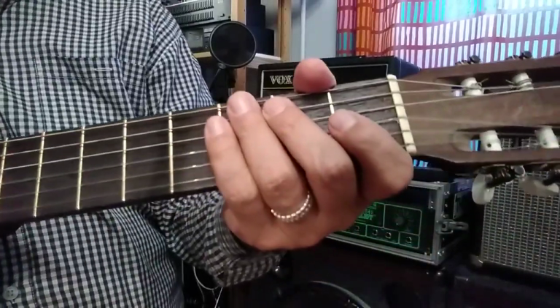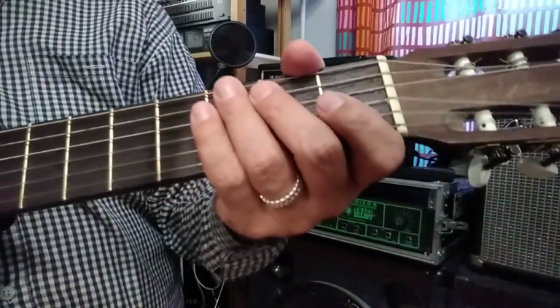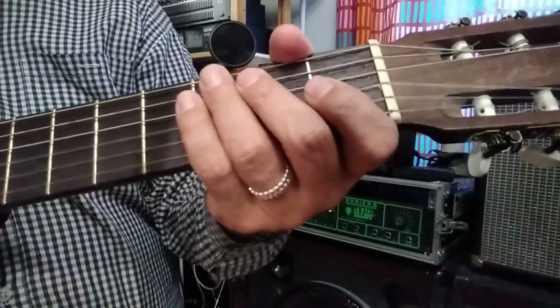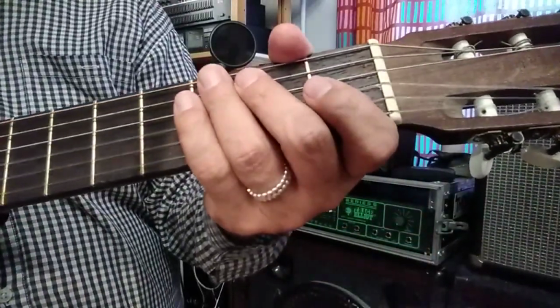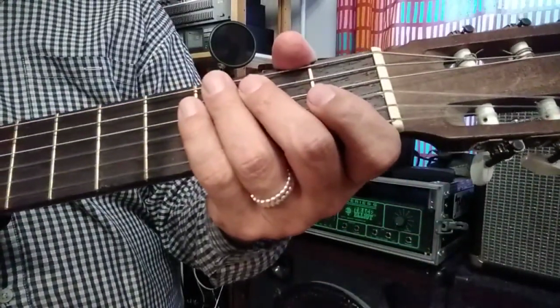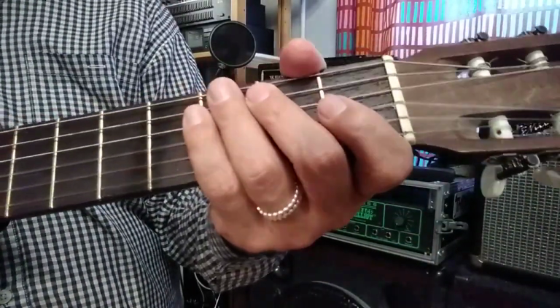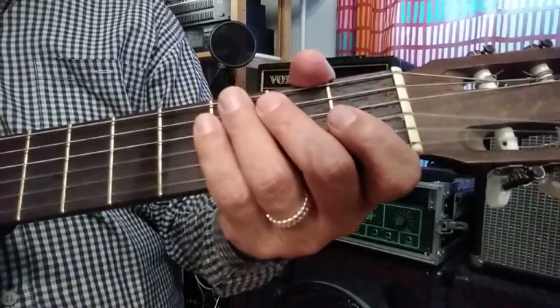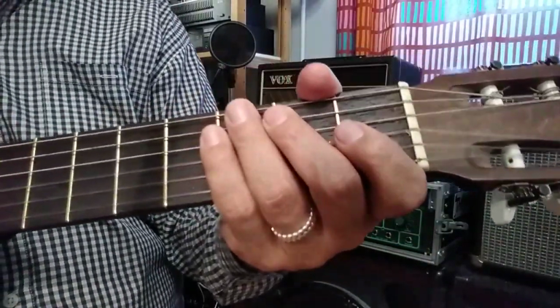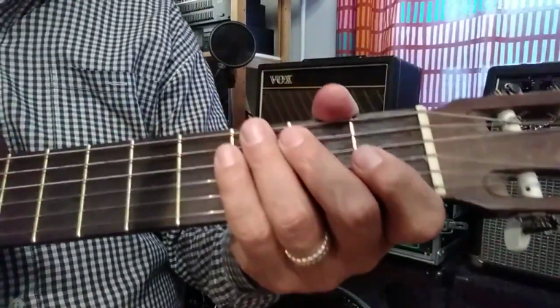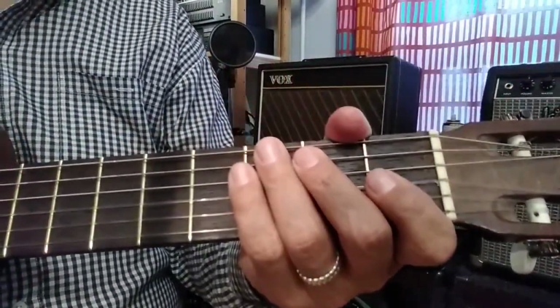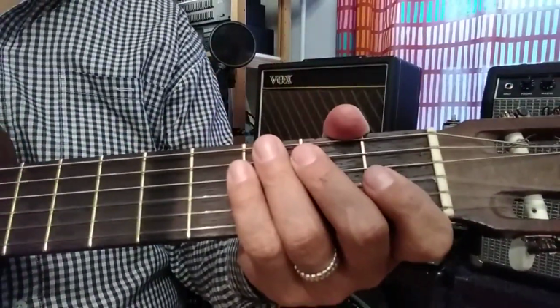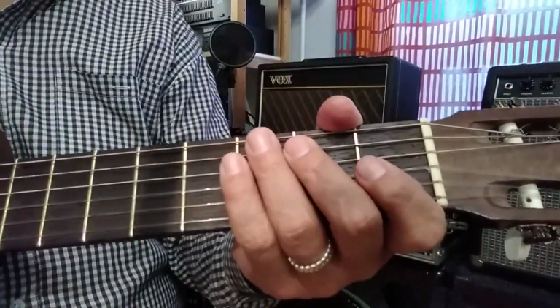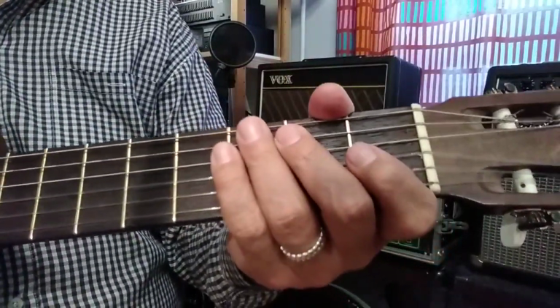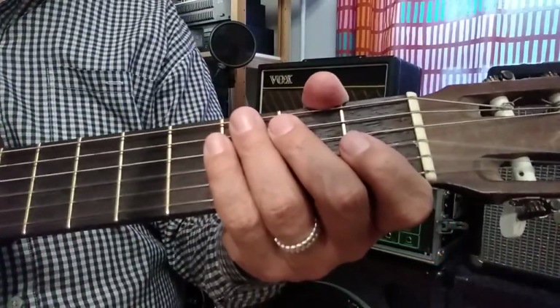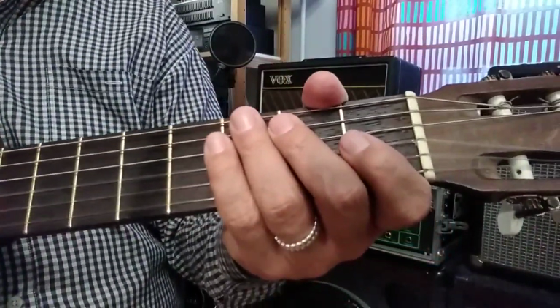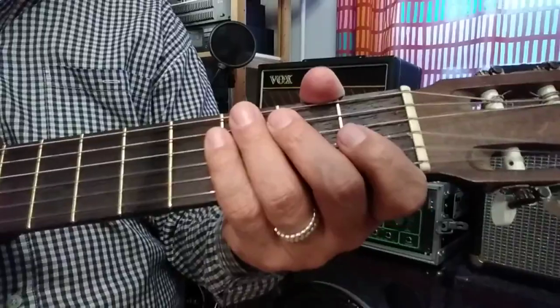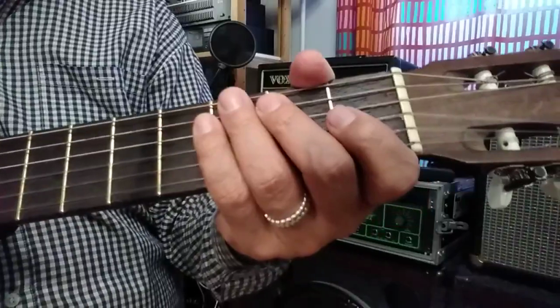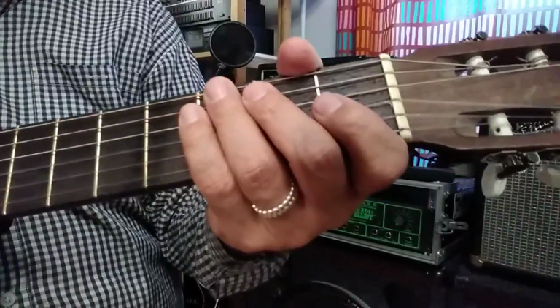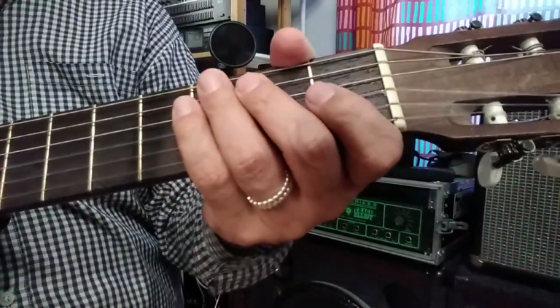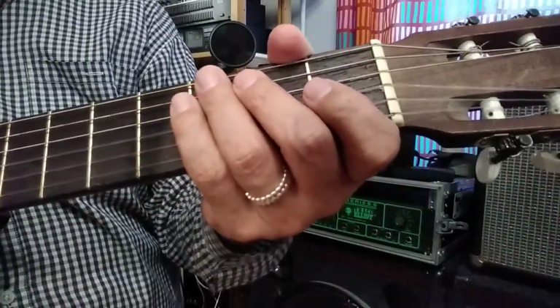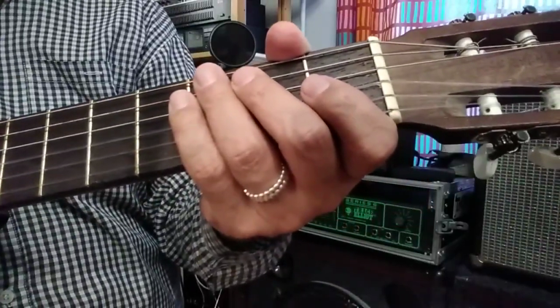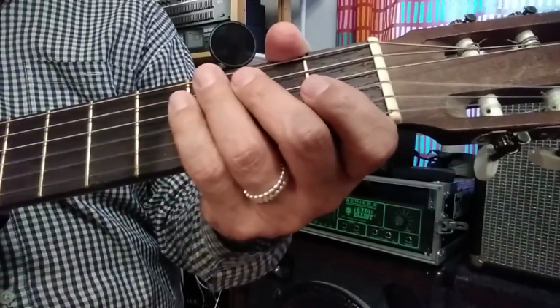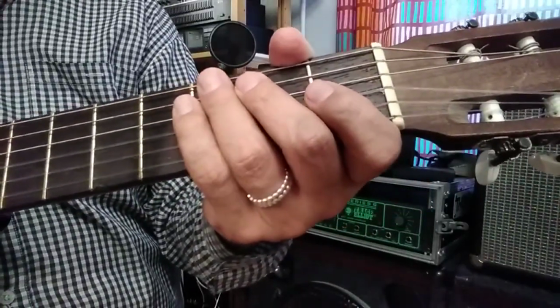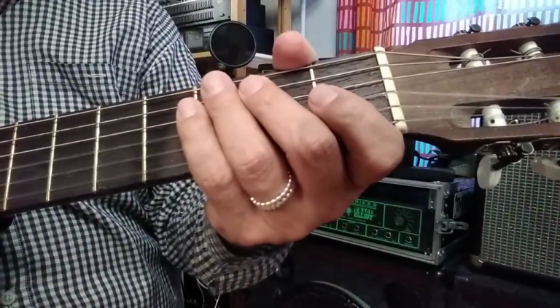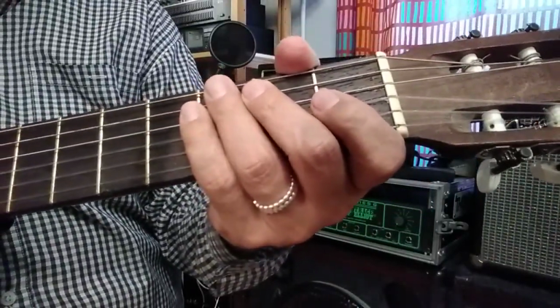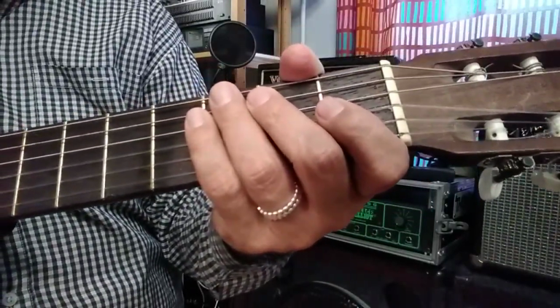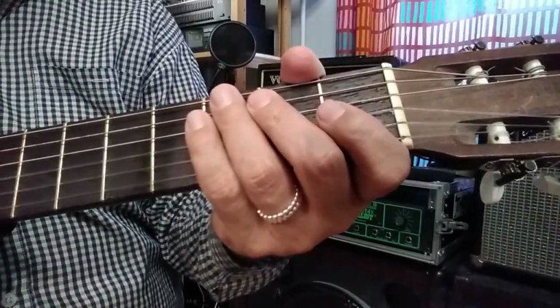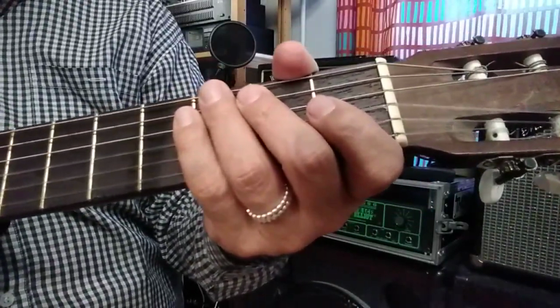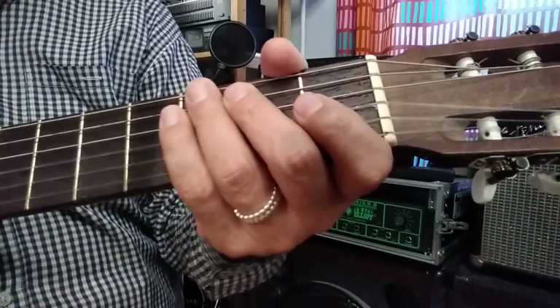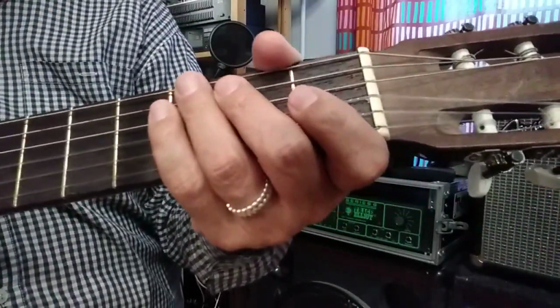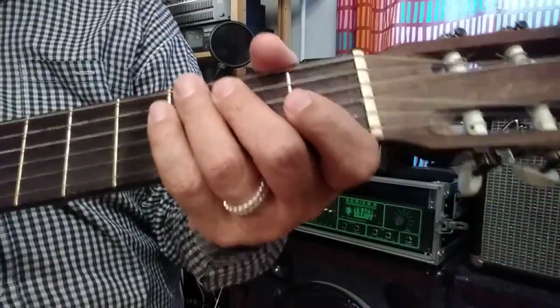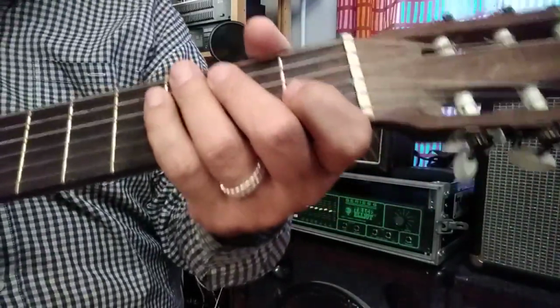Hola a todas y todos. I now play Spanish folk tune Malacuania. I have two Malacuania videos and in this one we are focusing on fretting hand.